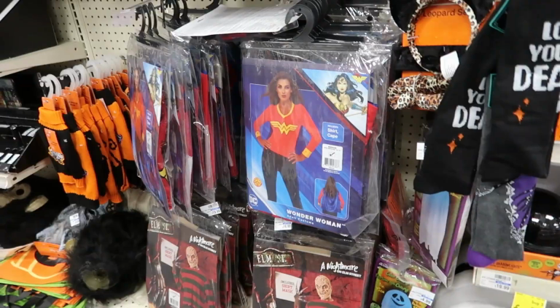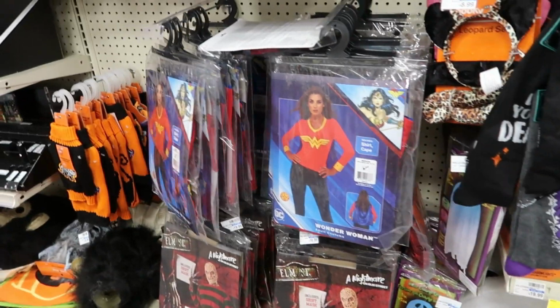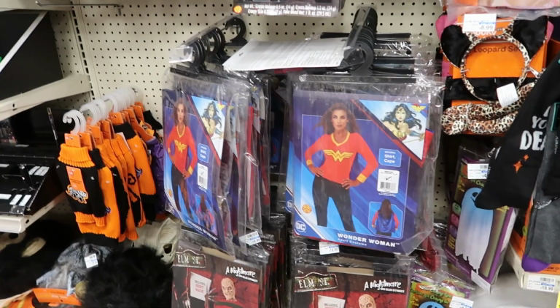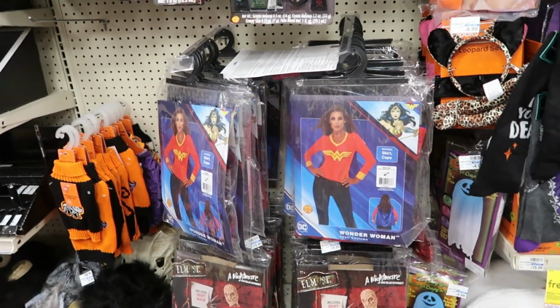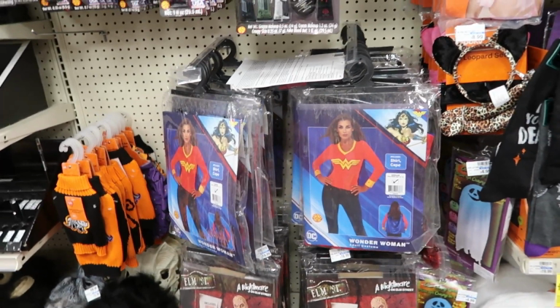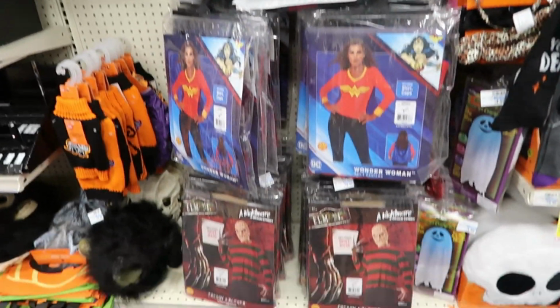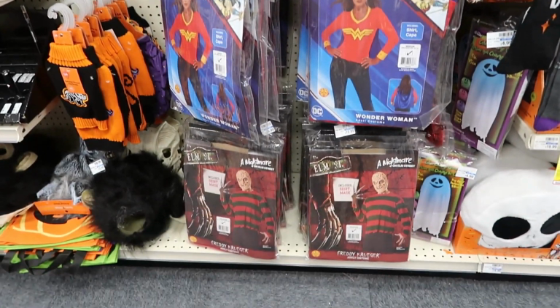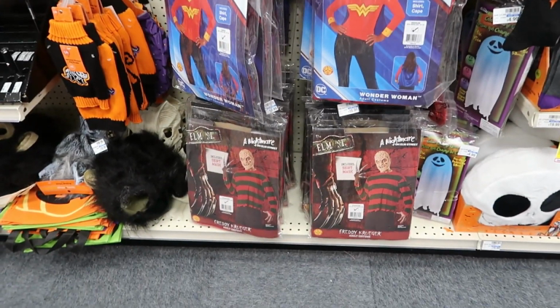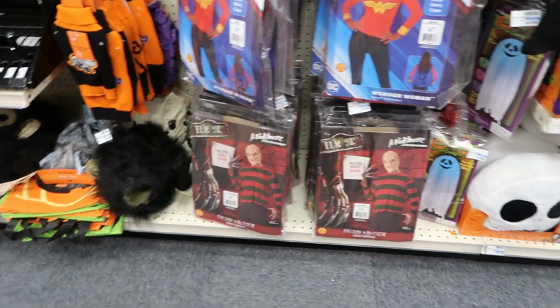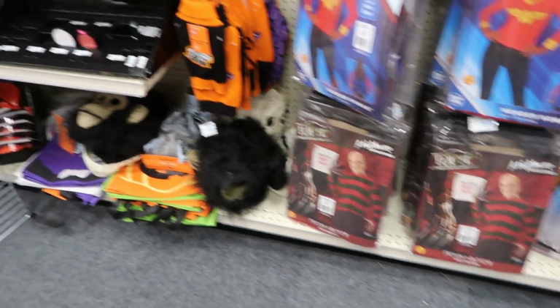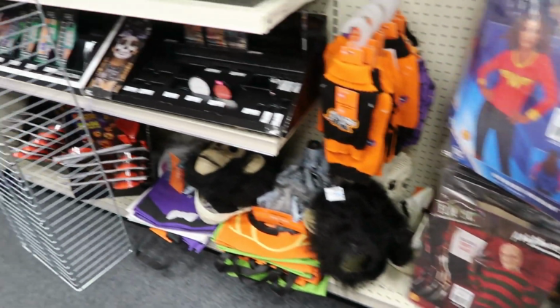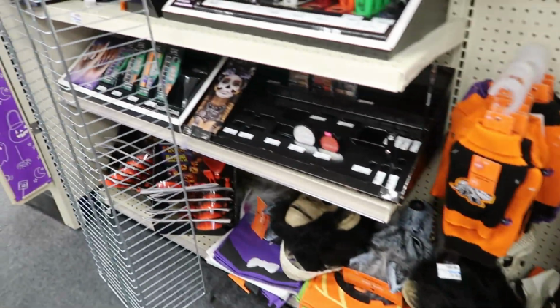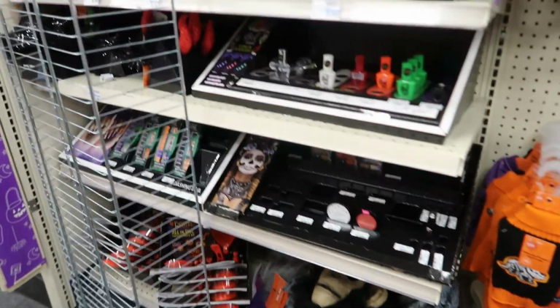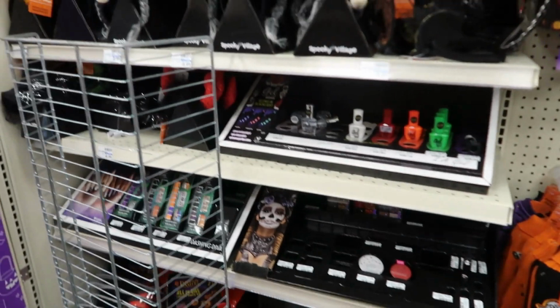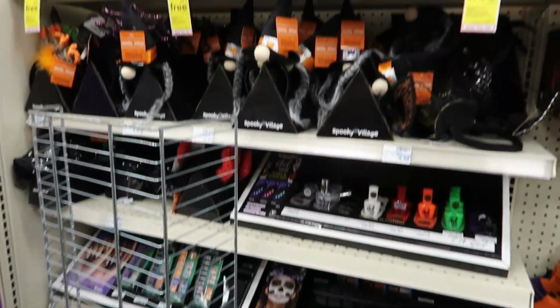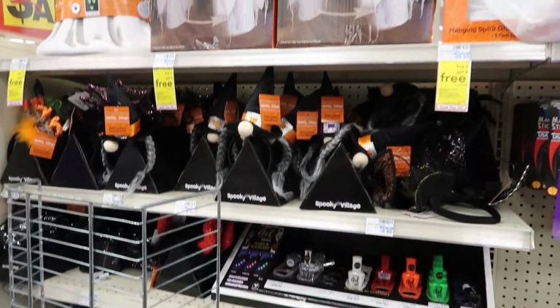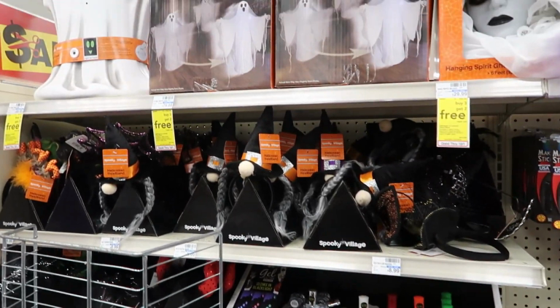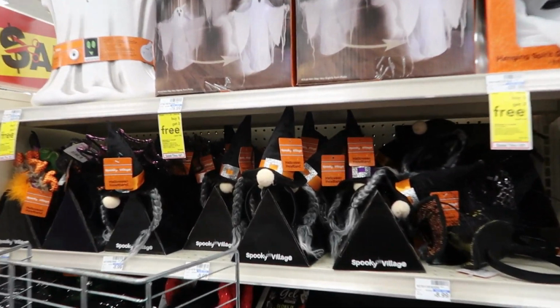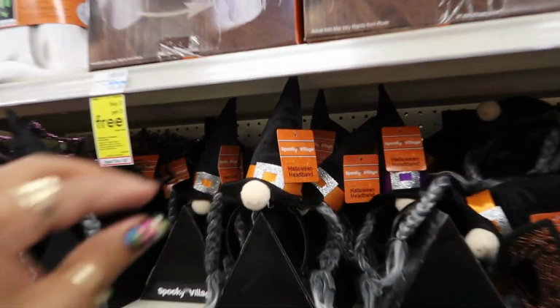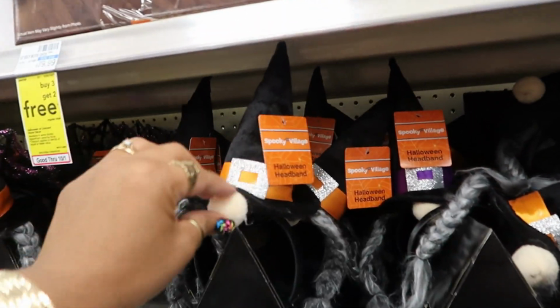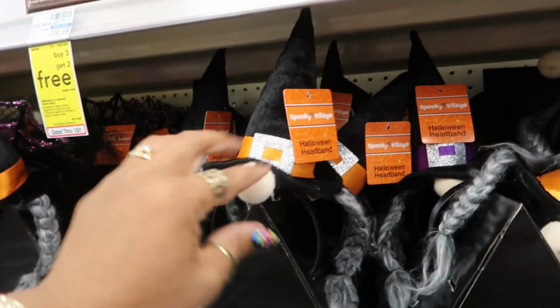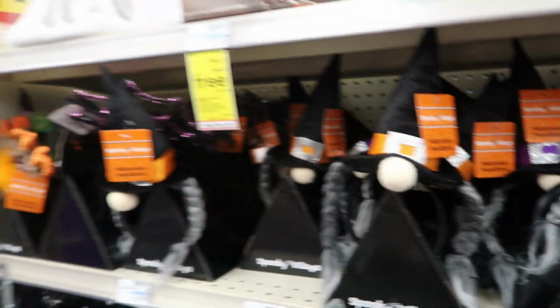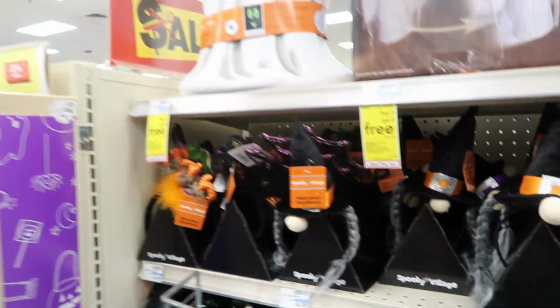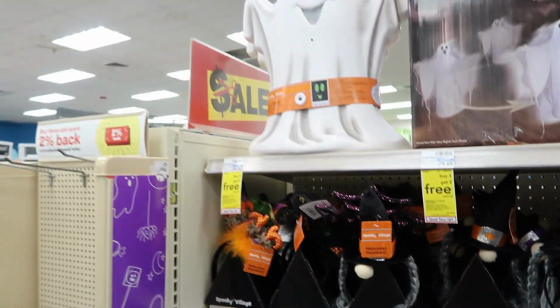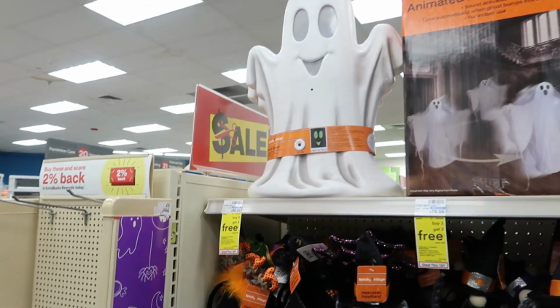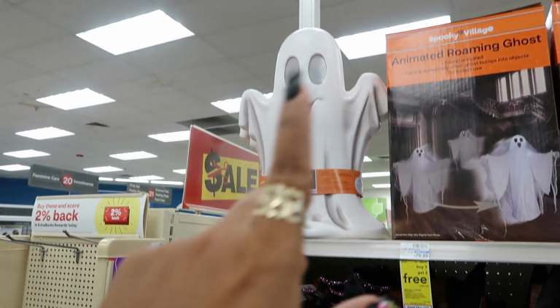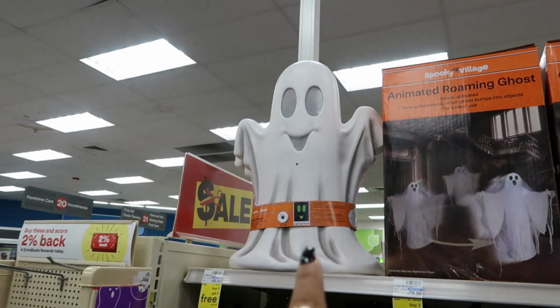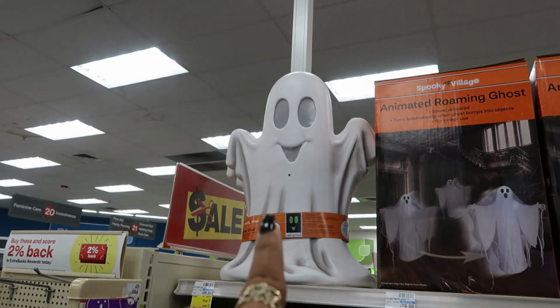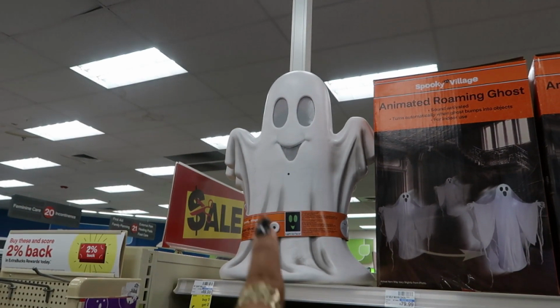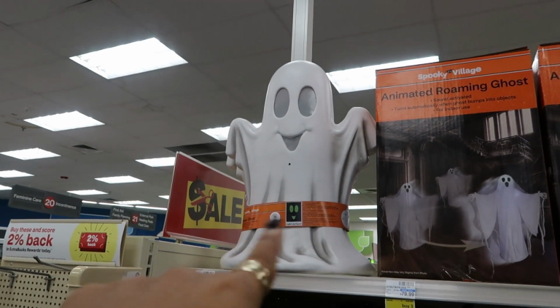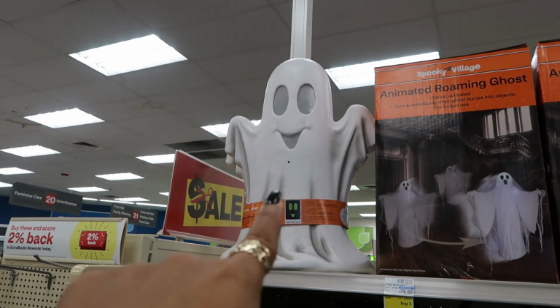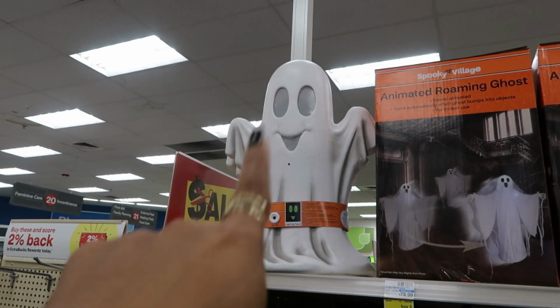They have a few costumes — you got Wonder Woman, Freddie down at the bottom. Little headbands, and that guy up there is $50 and his eyes light up green.